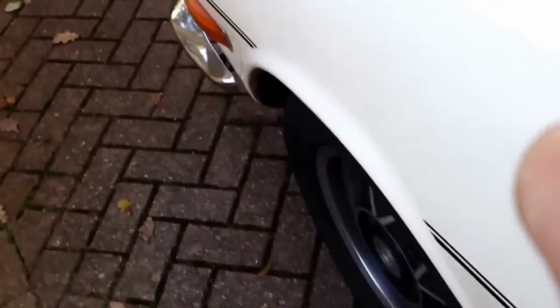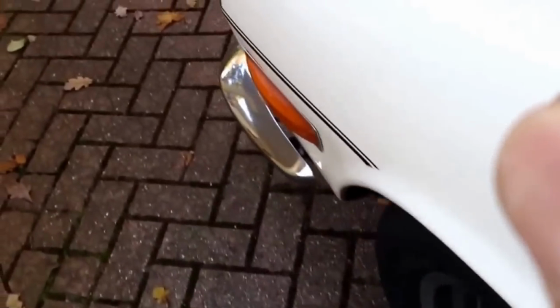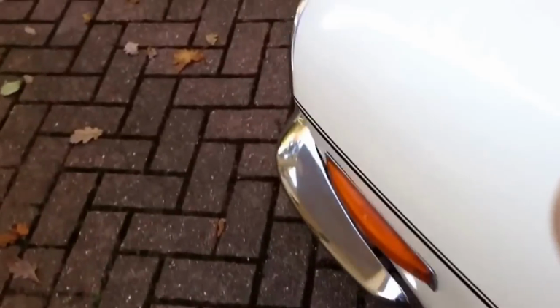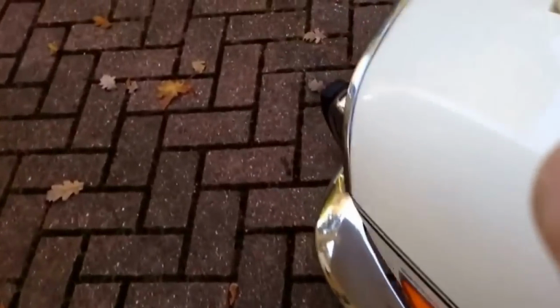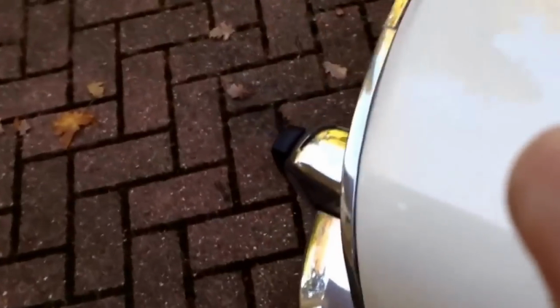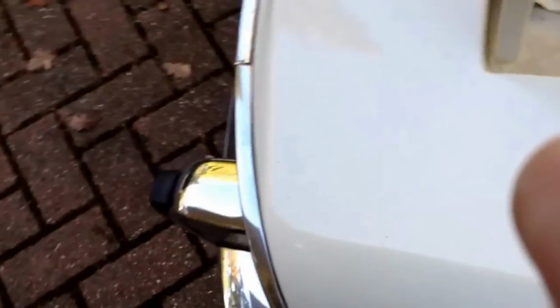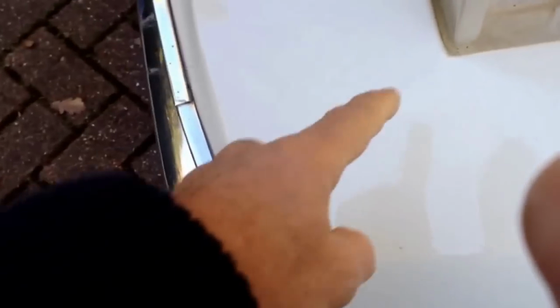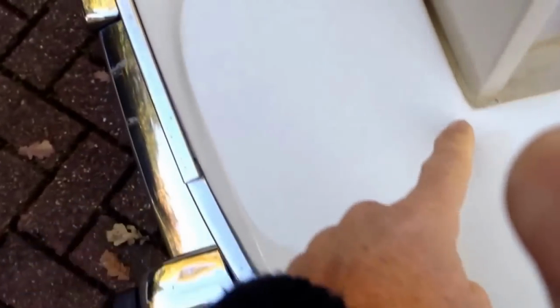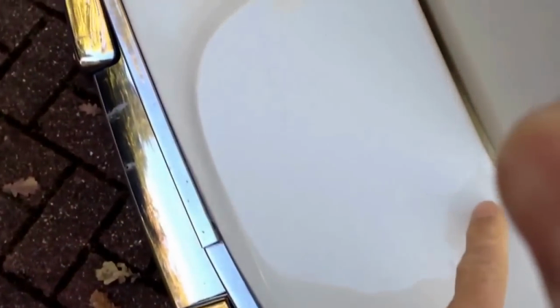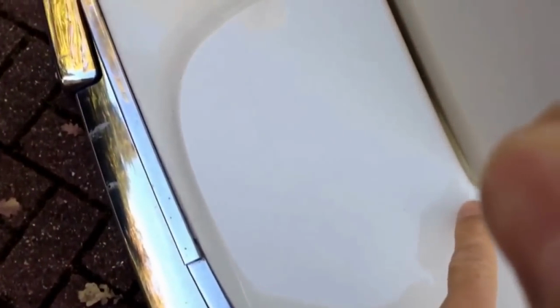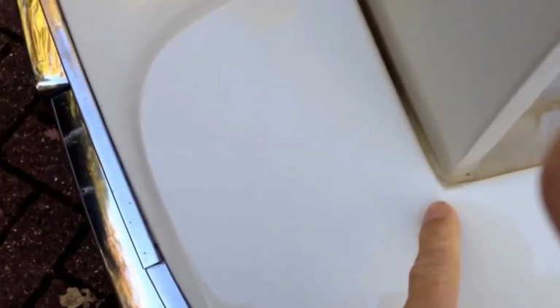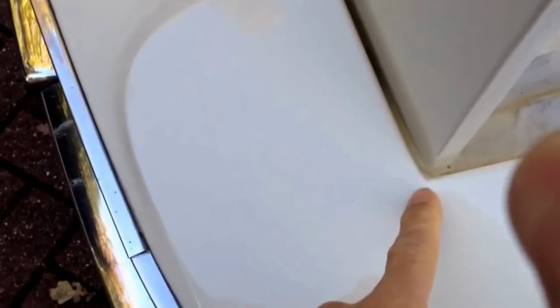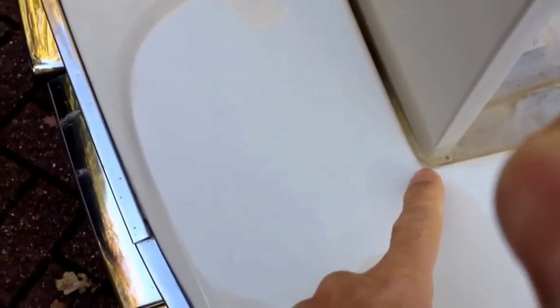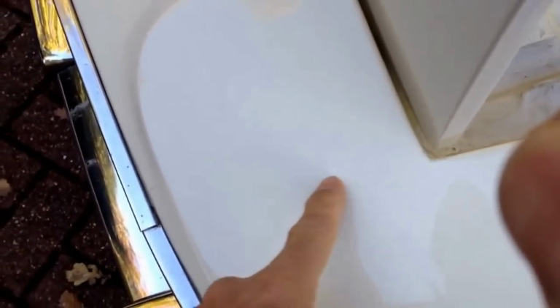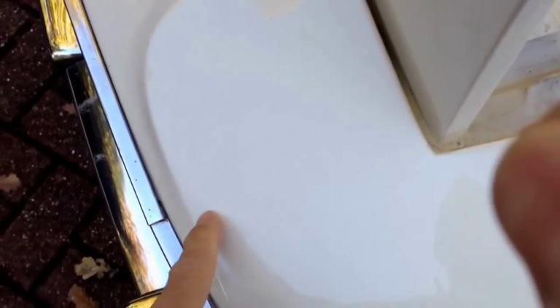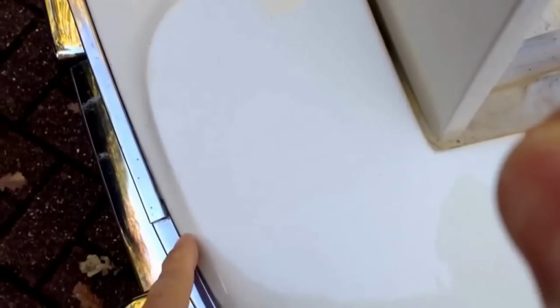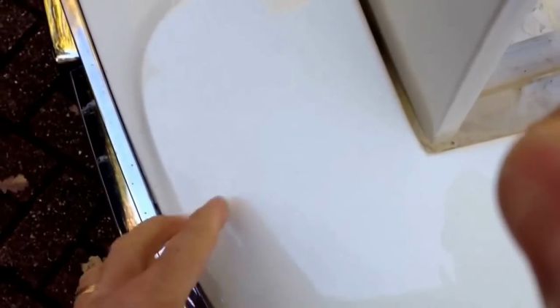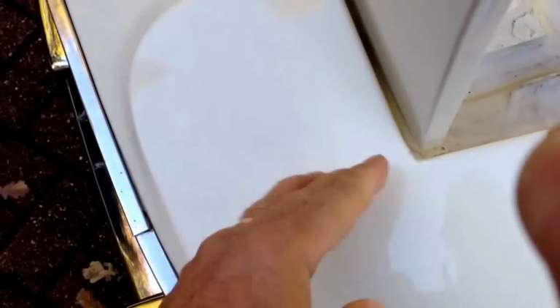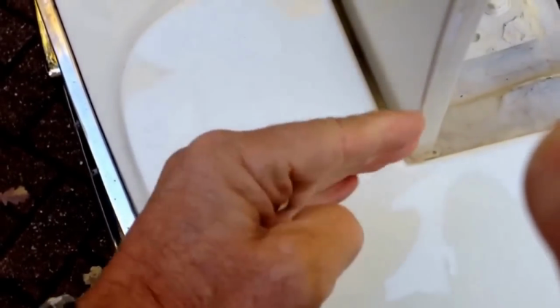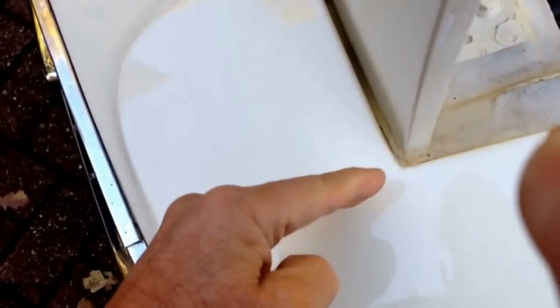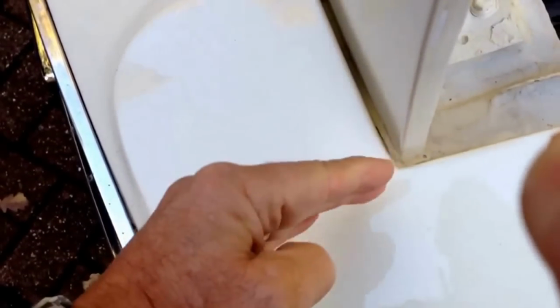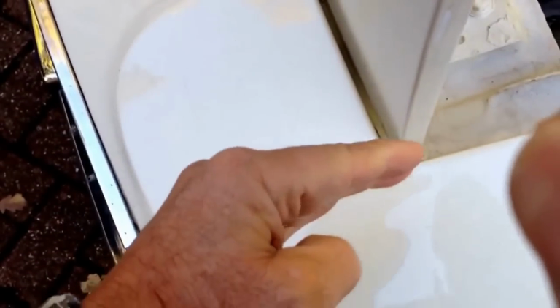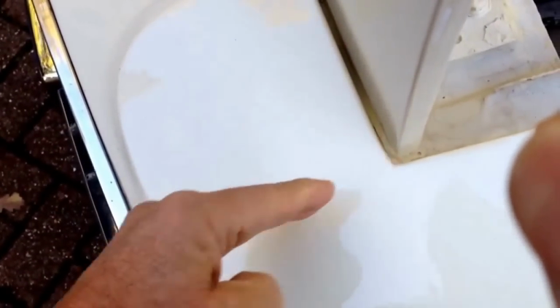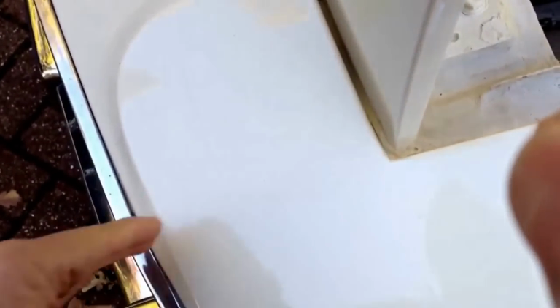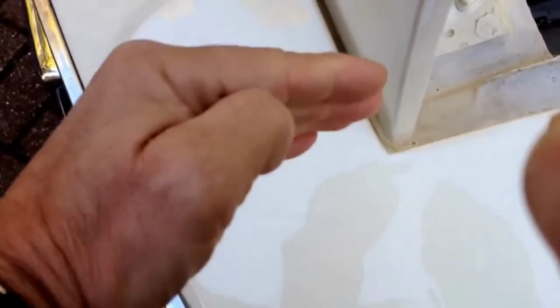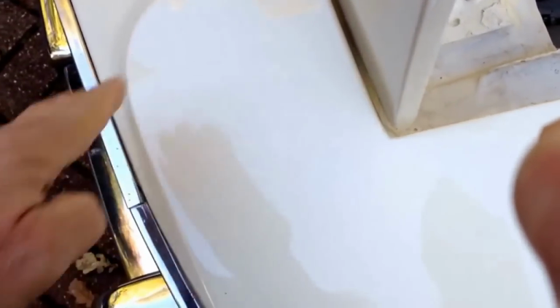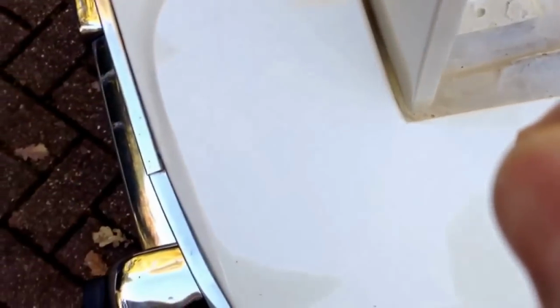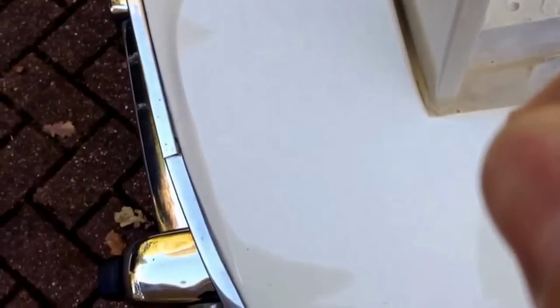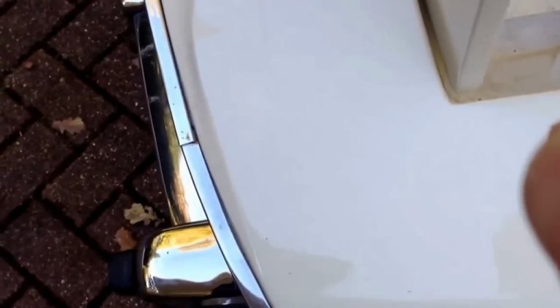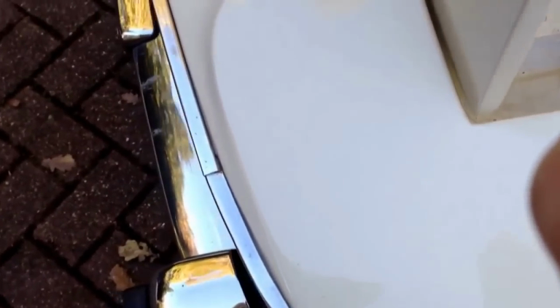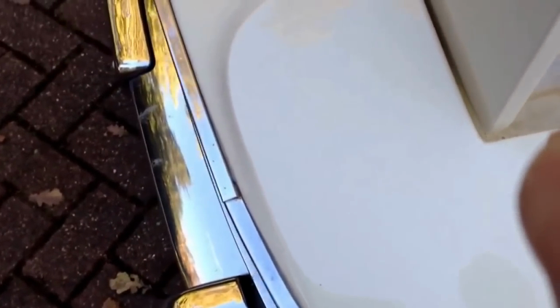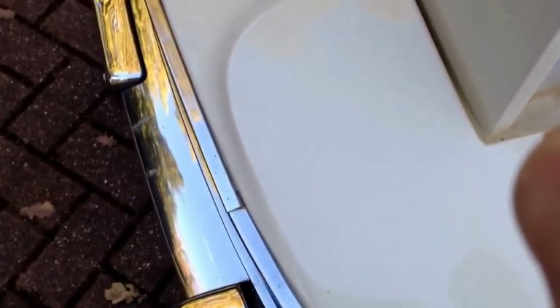Similarly, we've done the same on the front — there would be a seam between these two panels, and water would drop down between the two and rust out the lower panels.